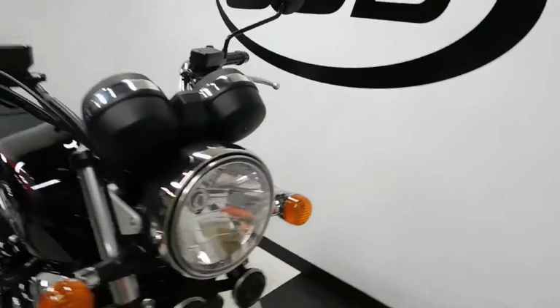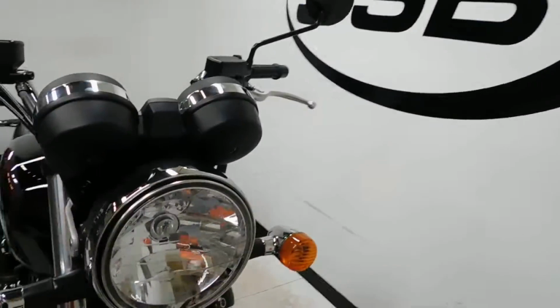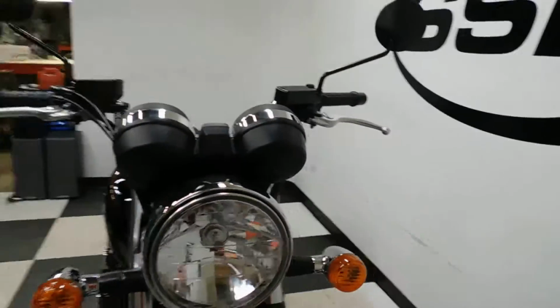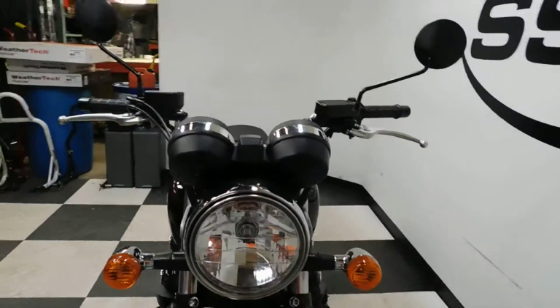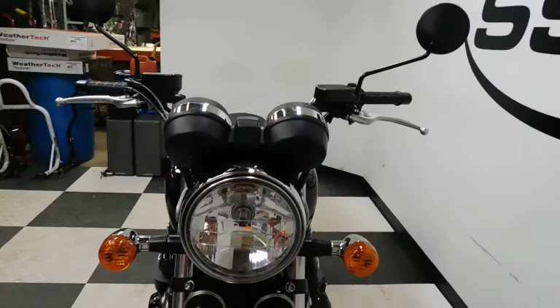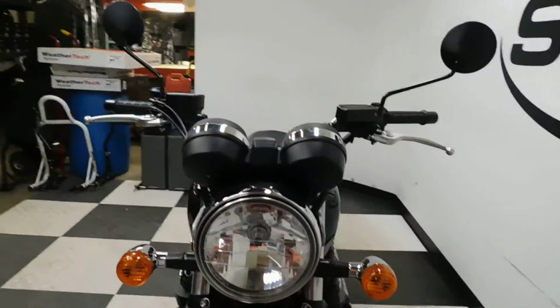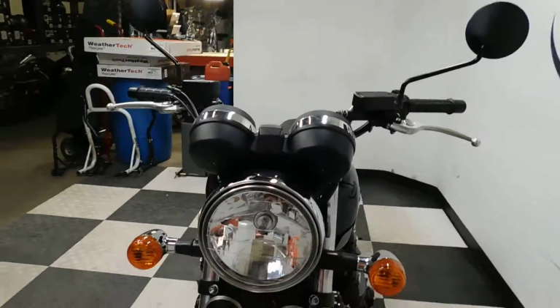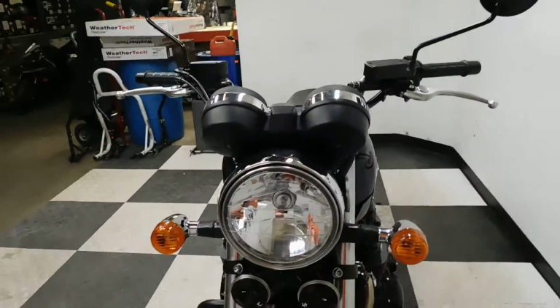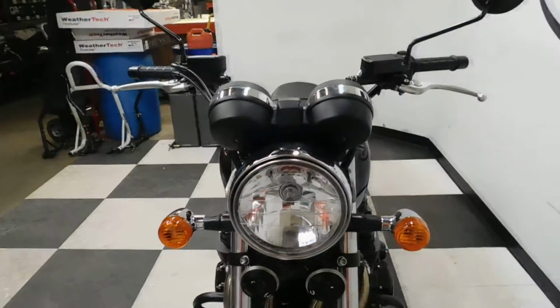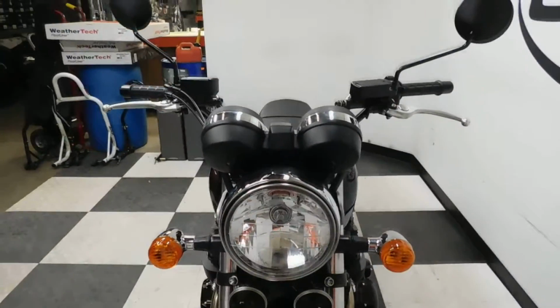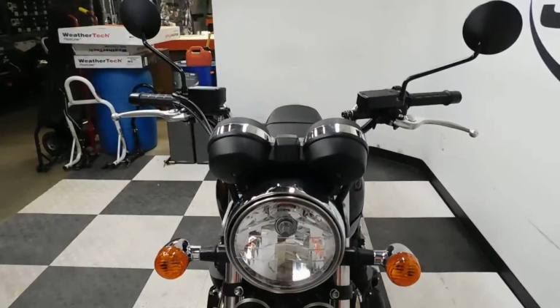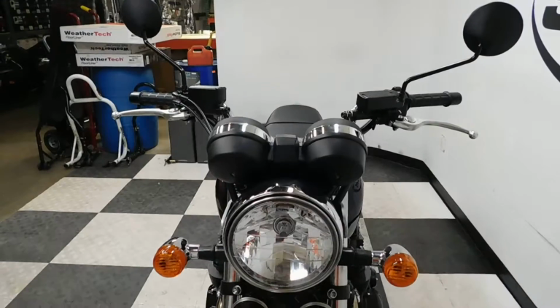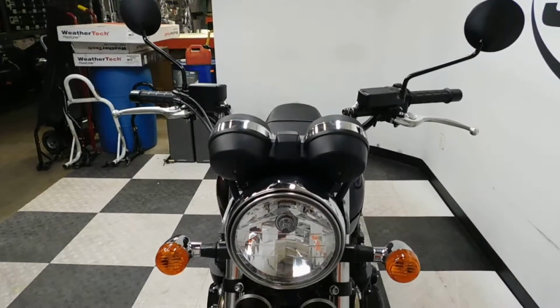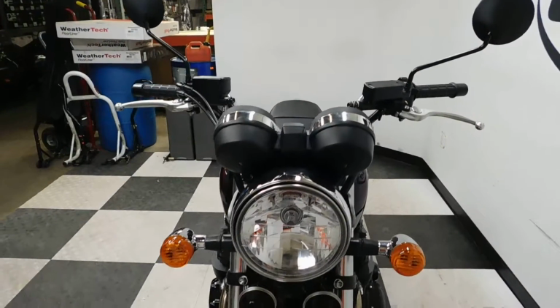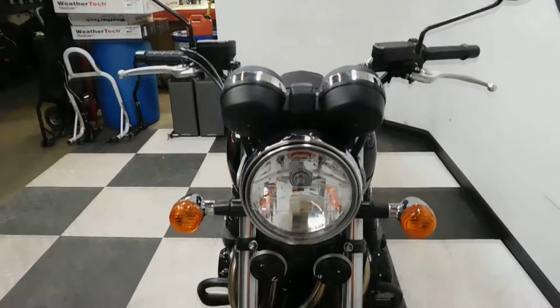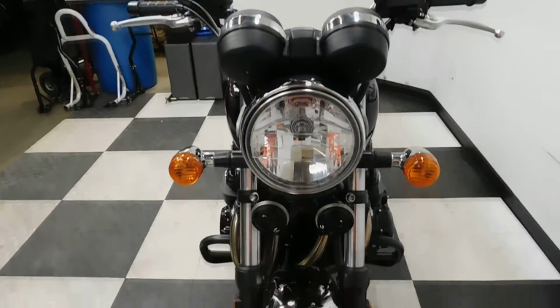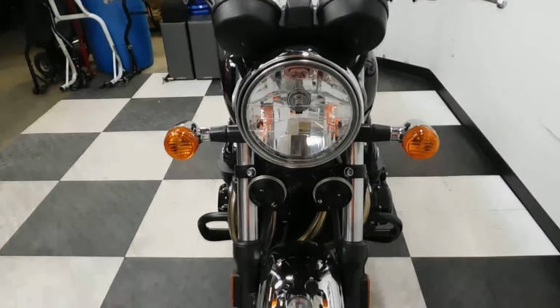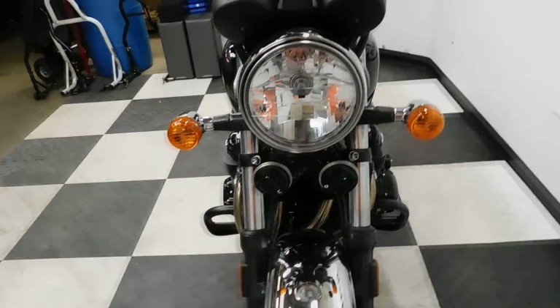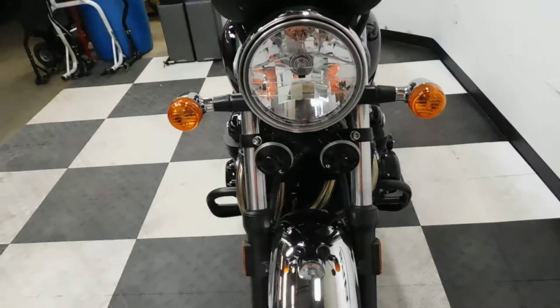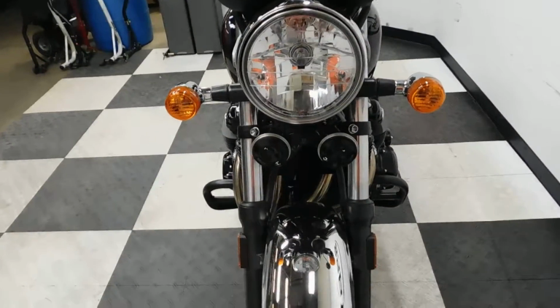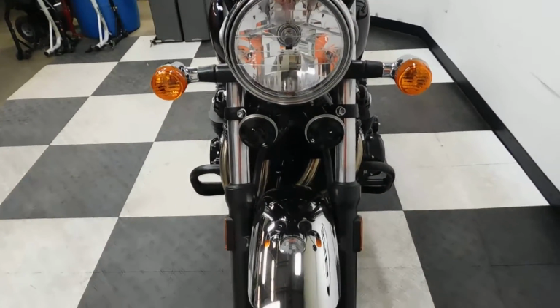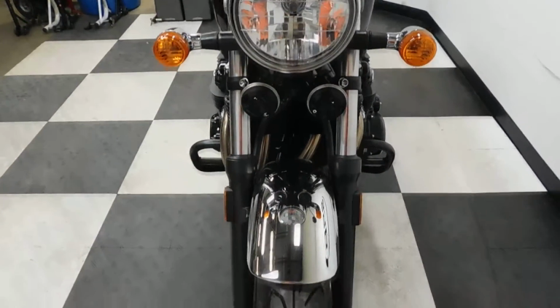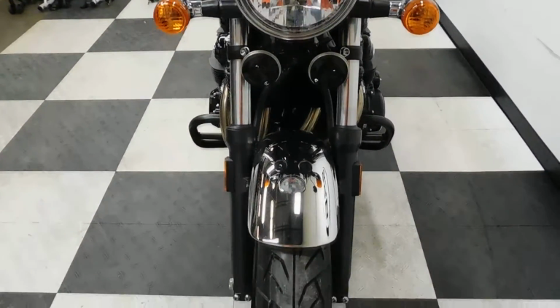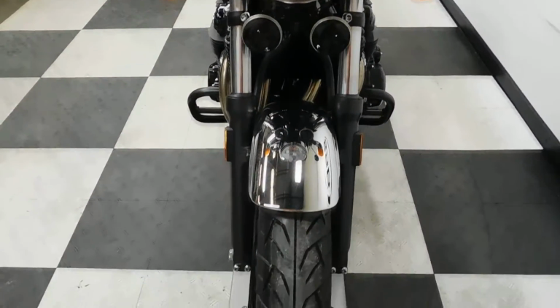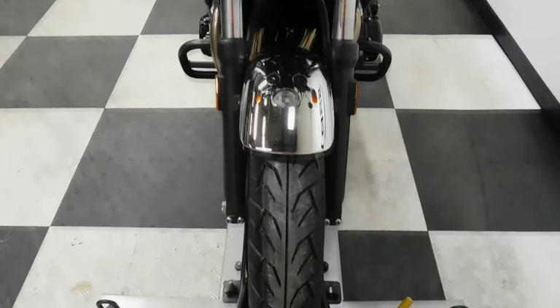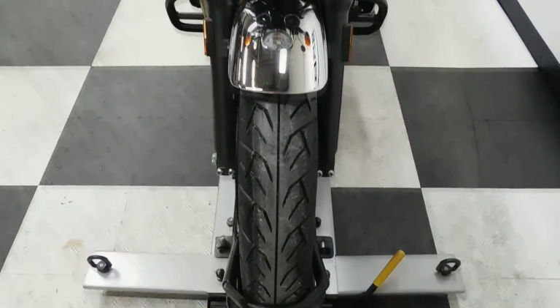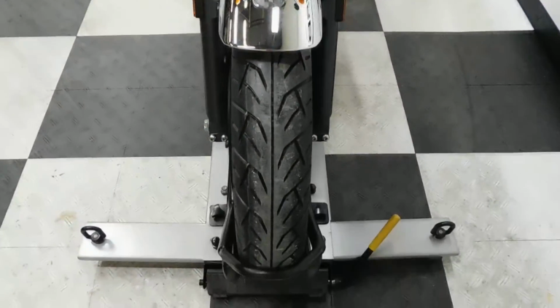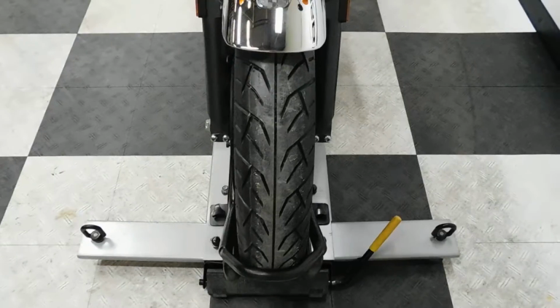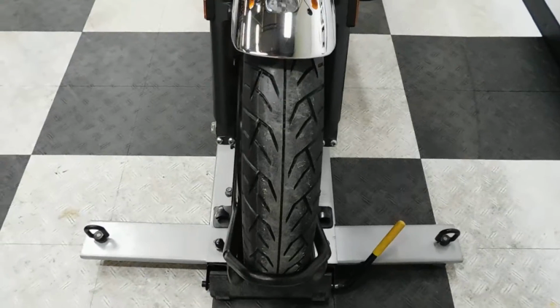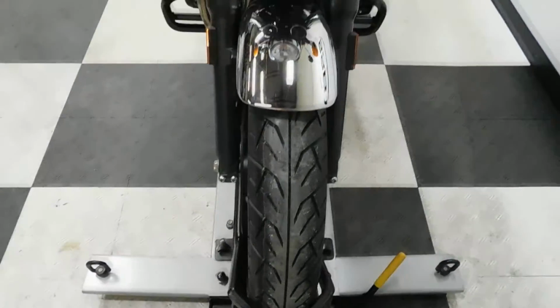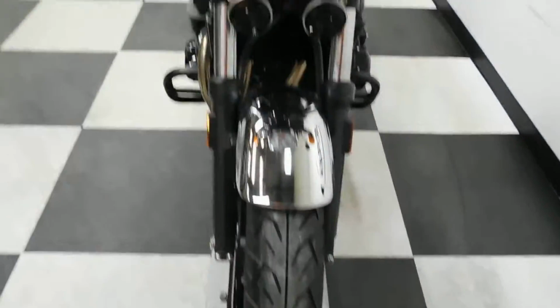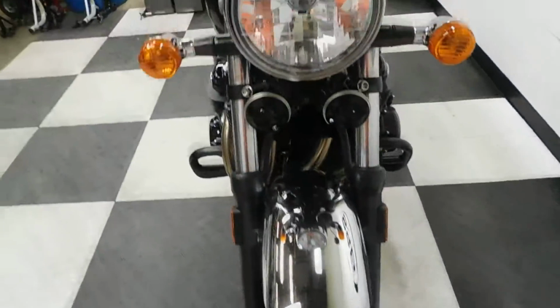This retro style cruiser has been kept very, very clean and taken very good care of. It only has 43 miles on it, so tires are still in mint condition as well.